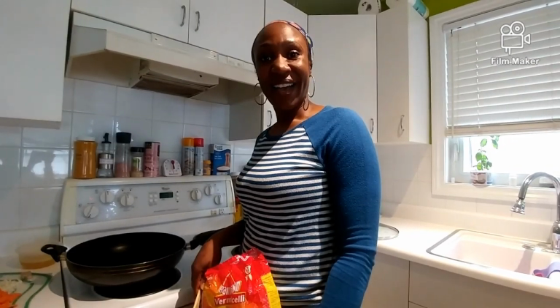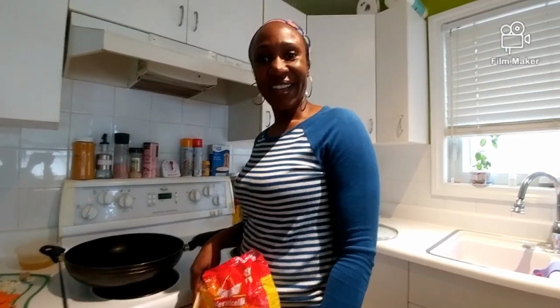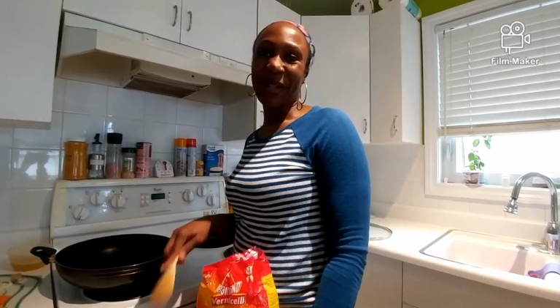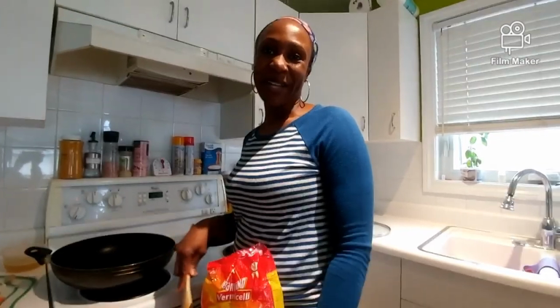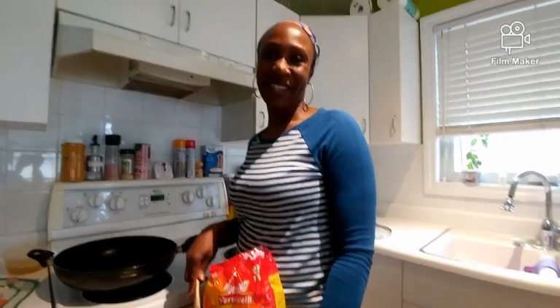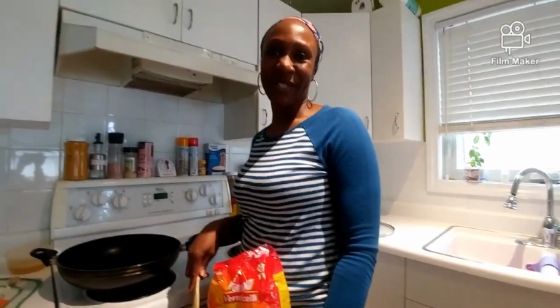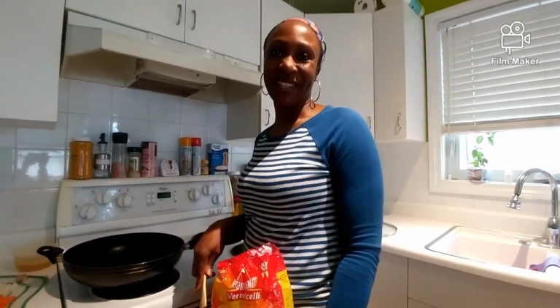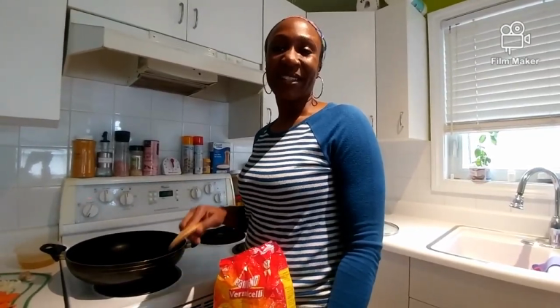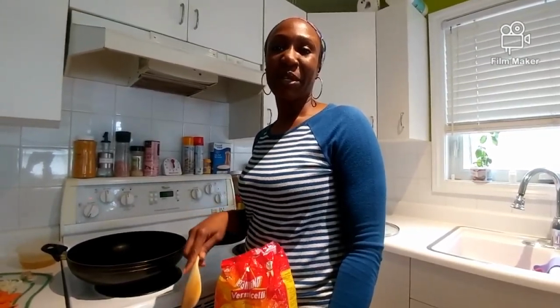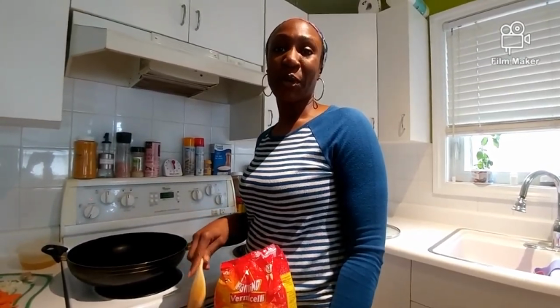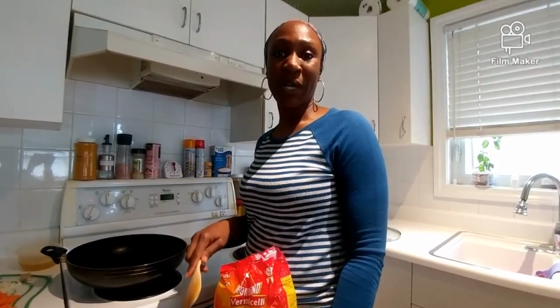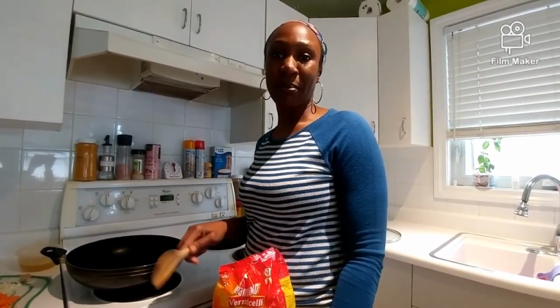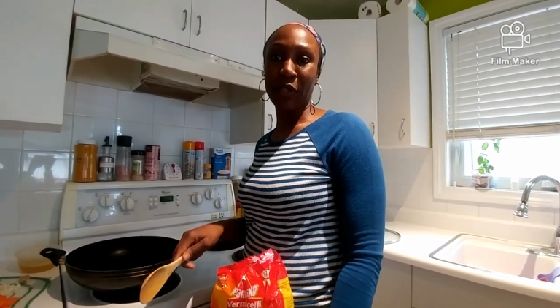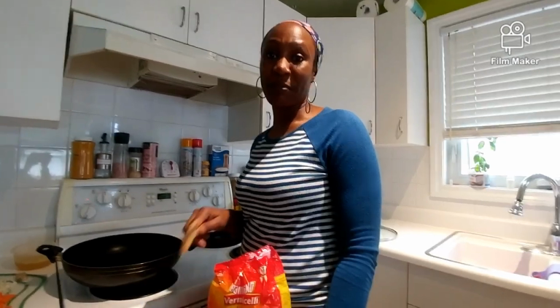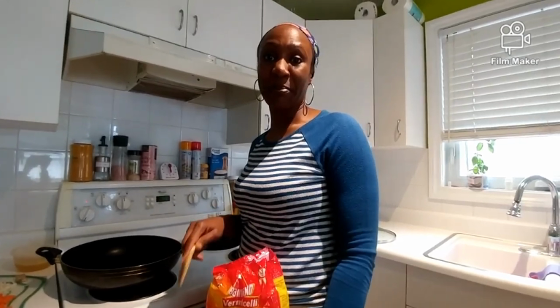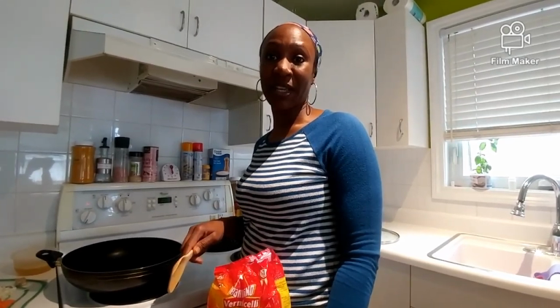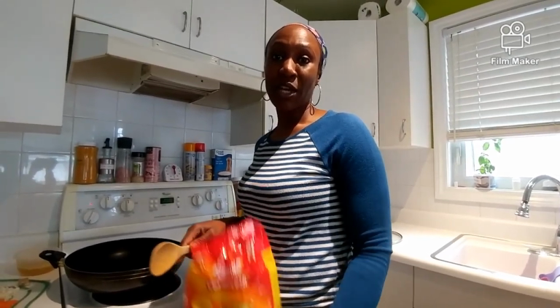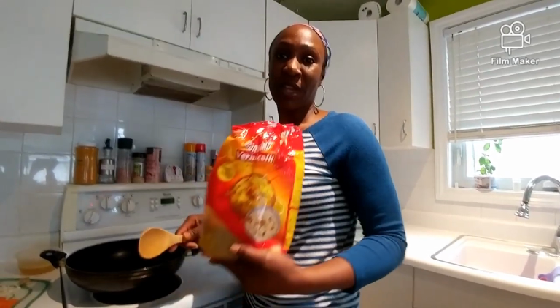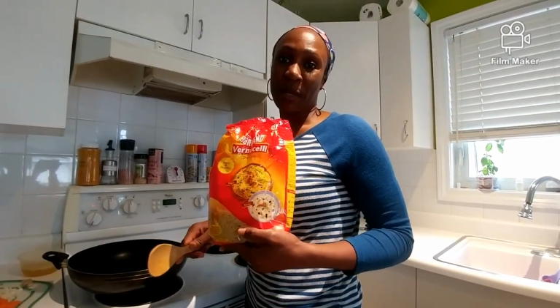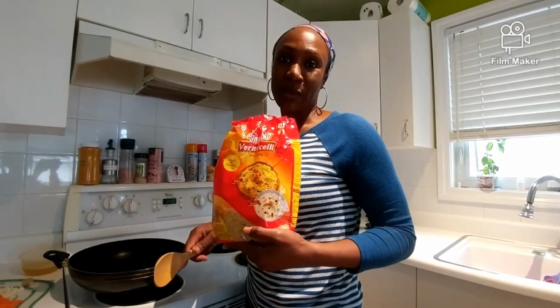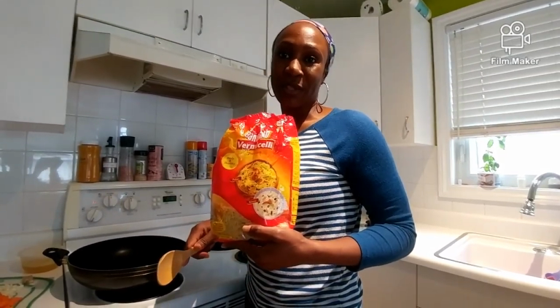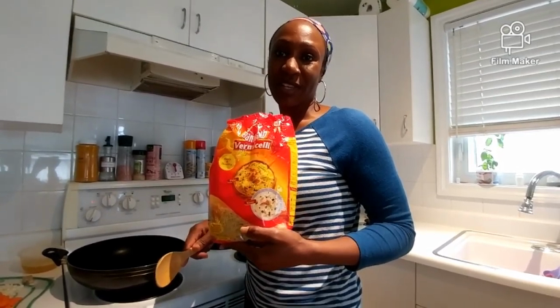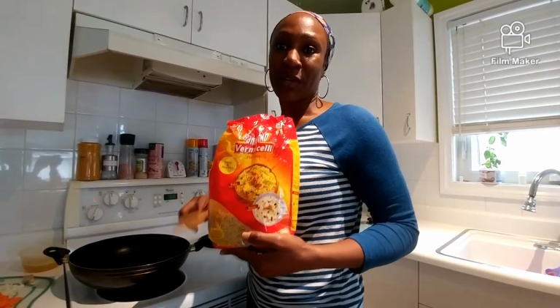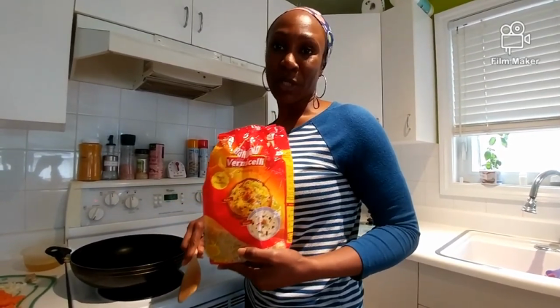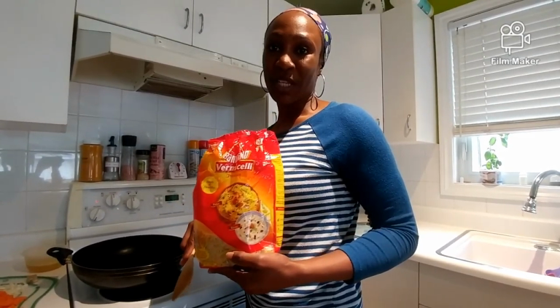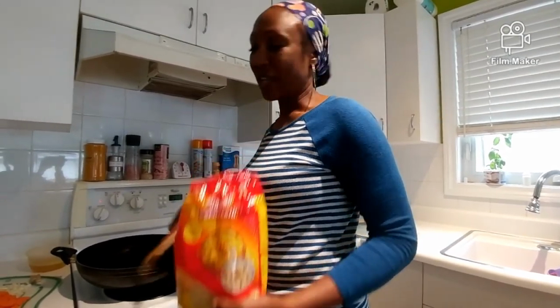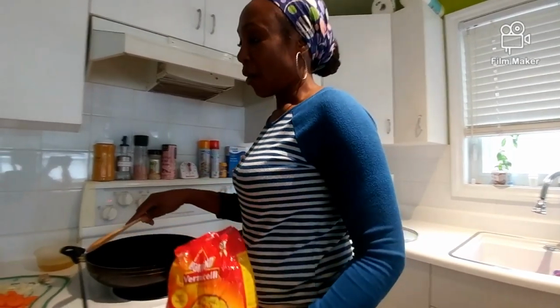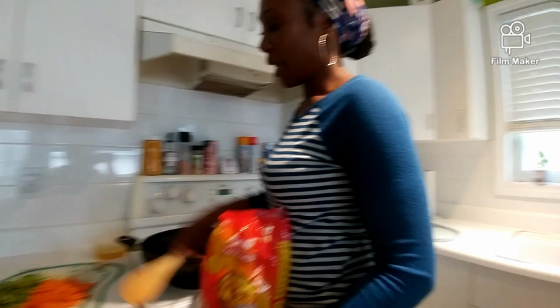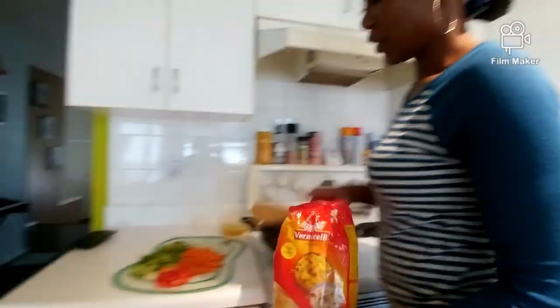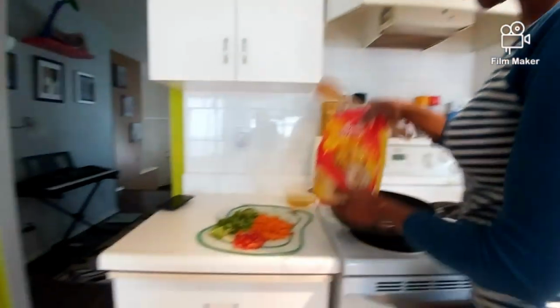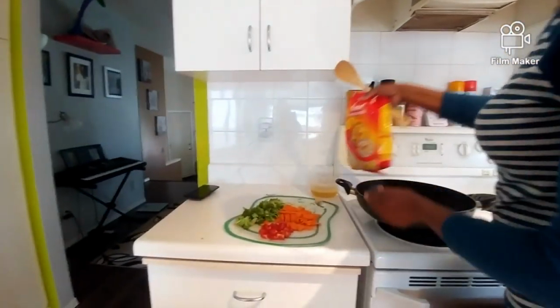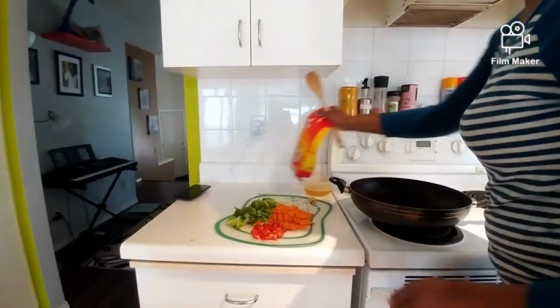Hi guys, welcome back to In the Kitchen with Dee. Today I'm going to show you a quick, simple version of making pancit using vermicelli noodles. Here's what you will need.